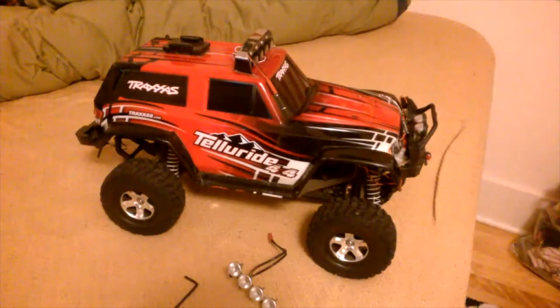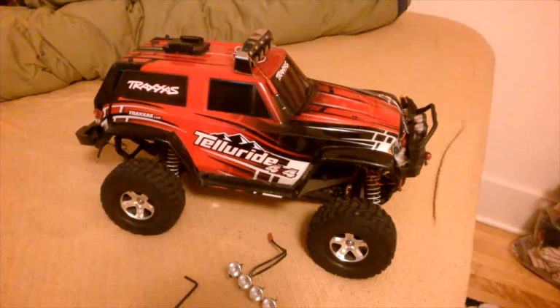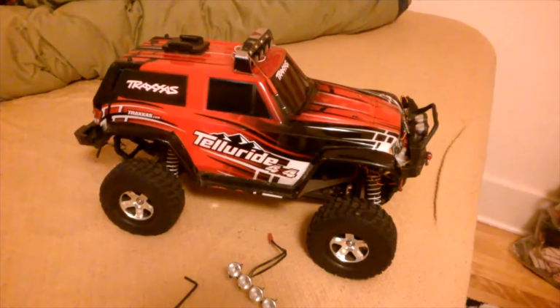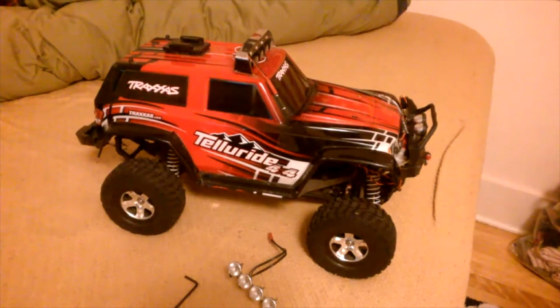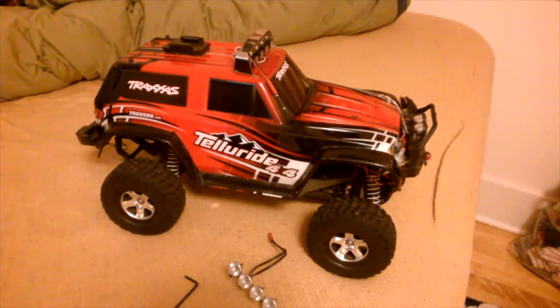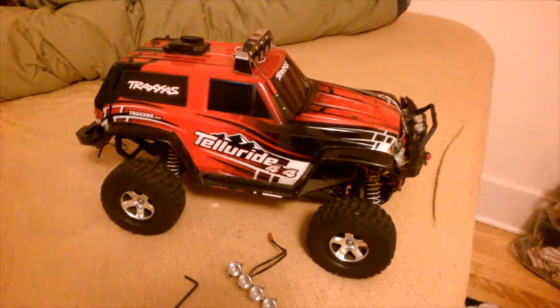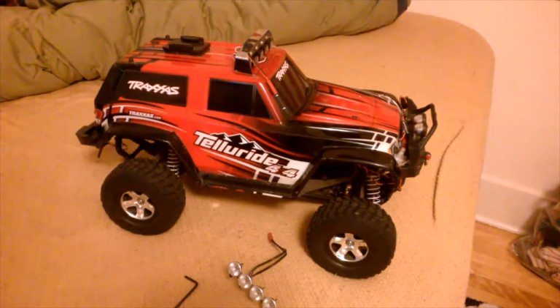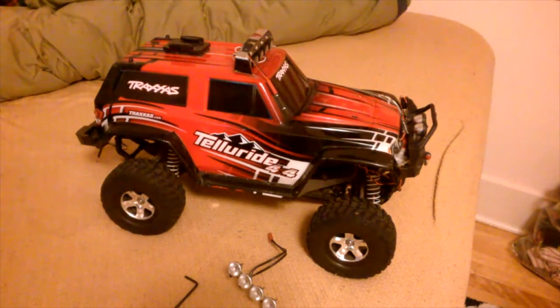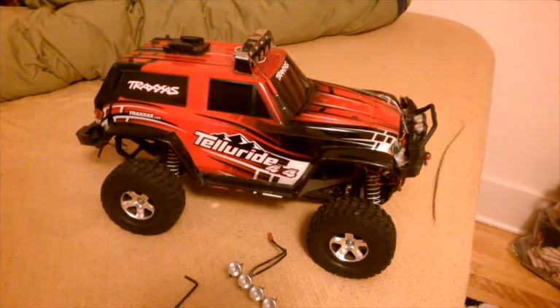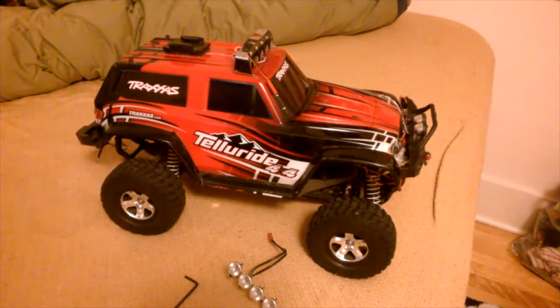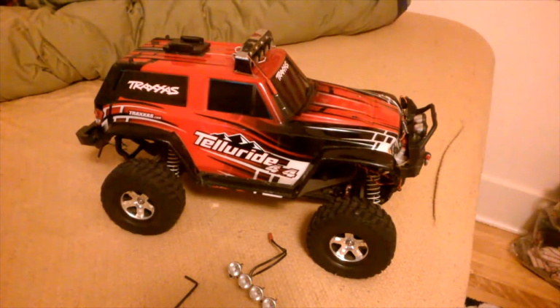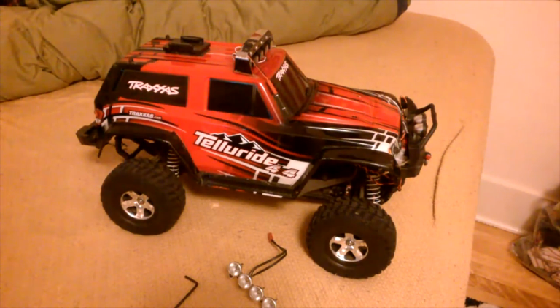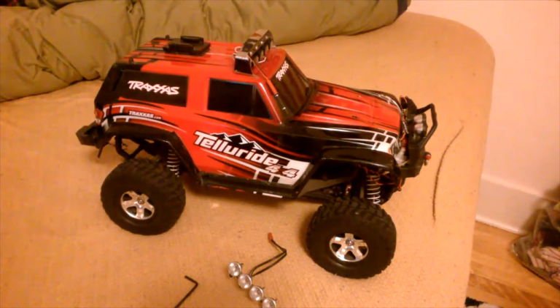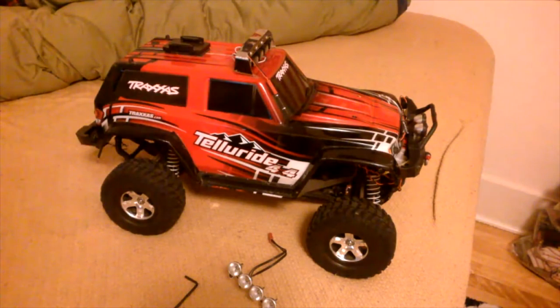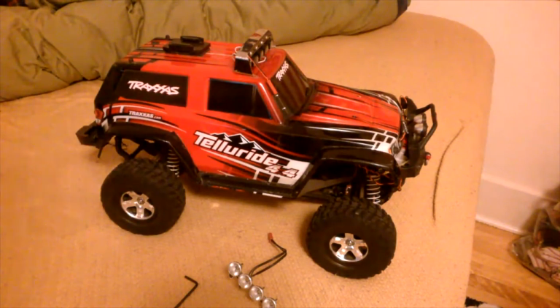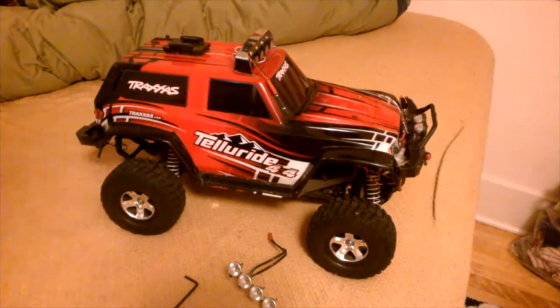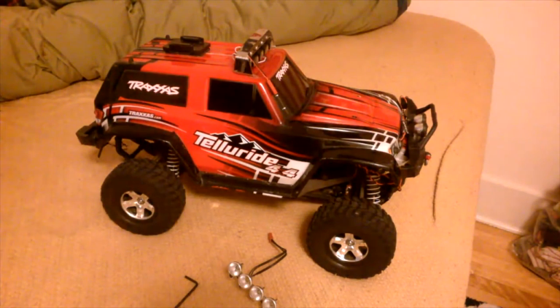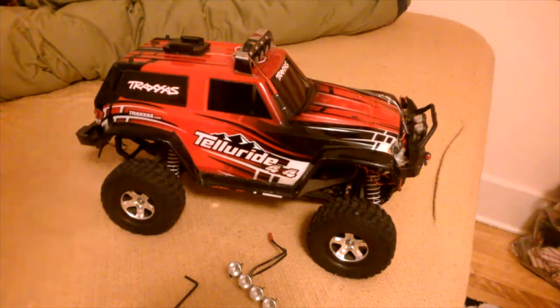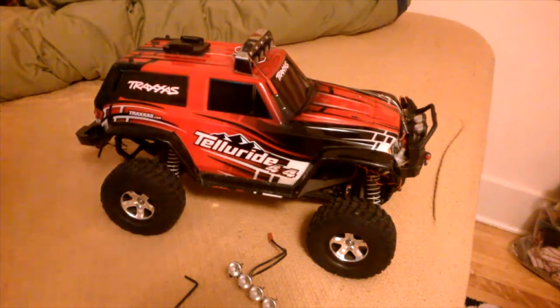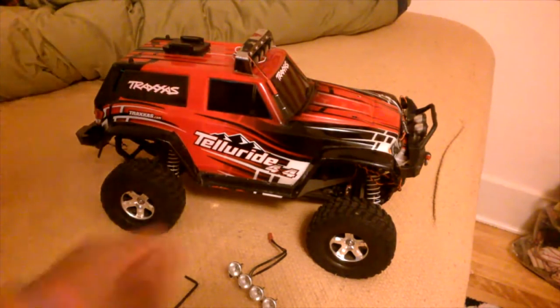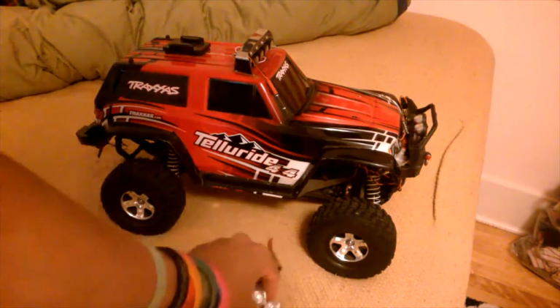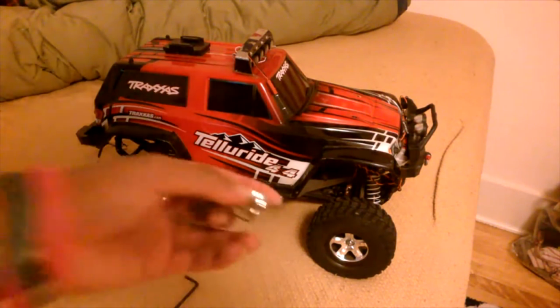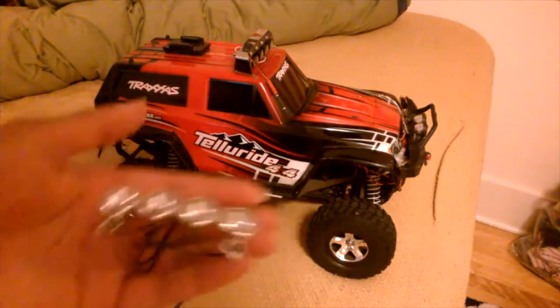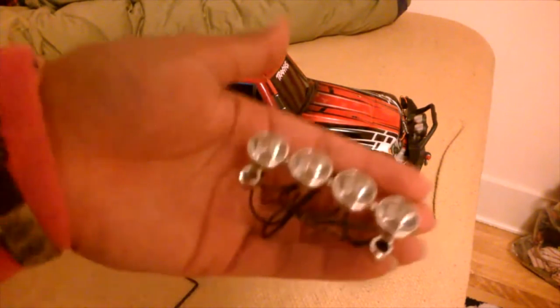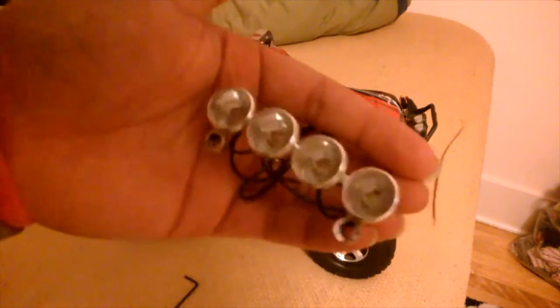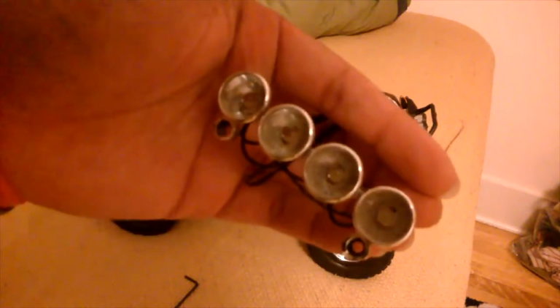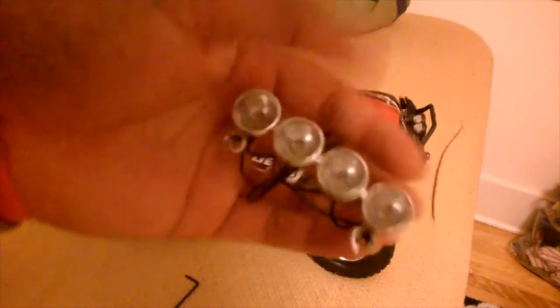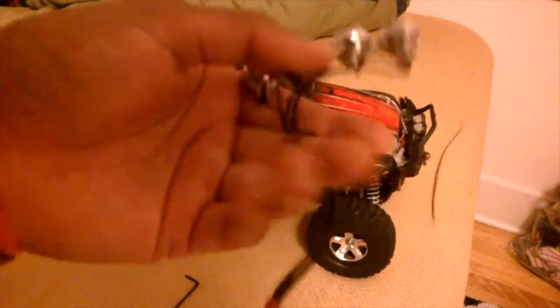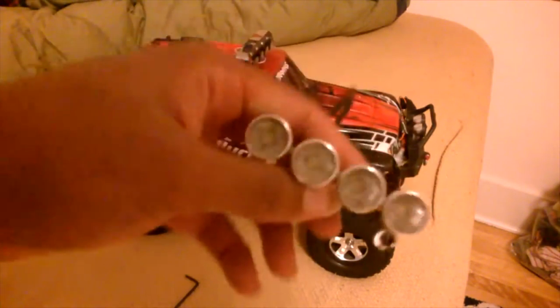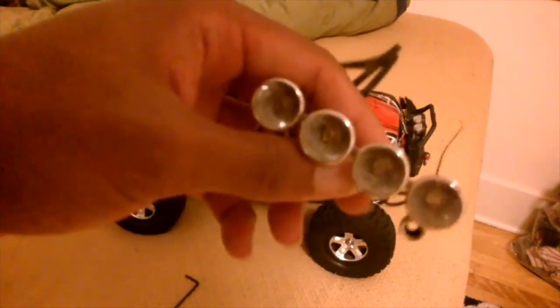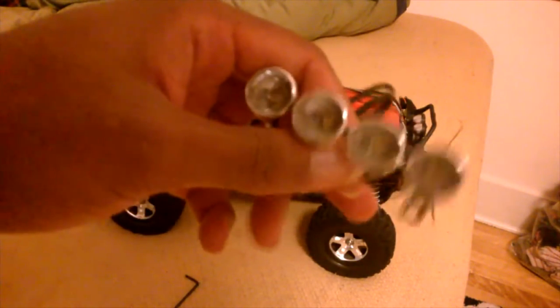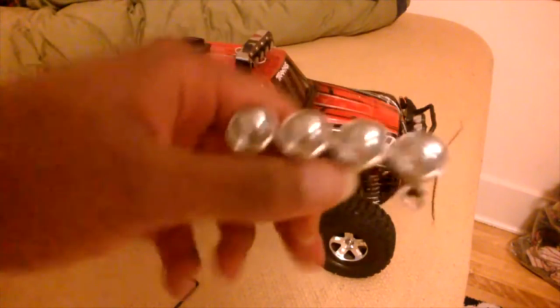Hey, what's up guys? It's CaptainFinders here, and I'm the FurryFoxman, and today I will be showing you how to install the Traxxas light bar to your Traxxas Tellurad. This is what it looks like right here — it's a little light bar. I'll be showing you how to install it into your Traxxas Tellurad.